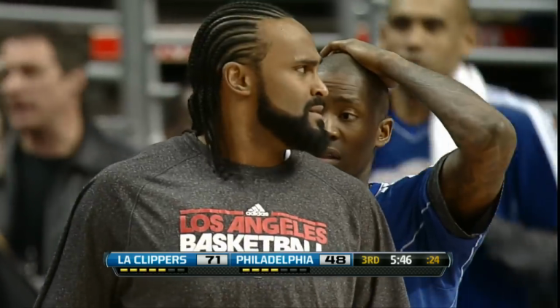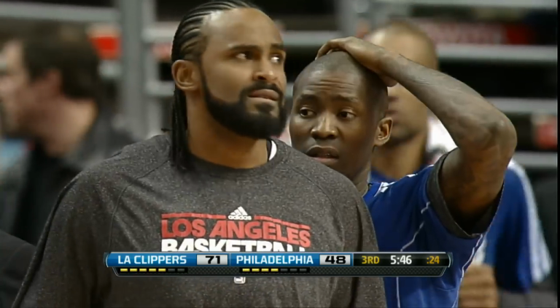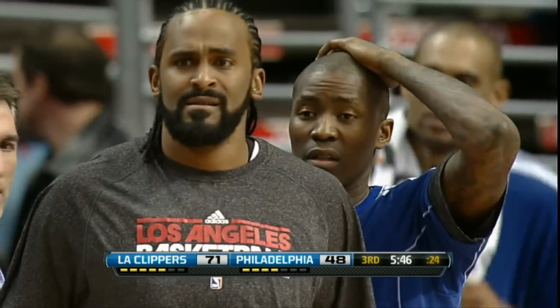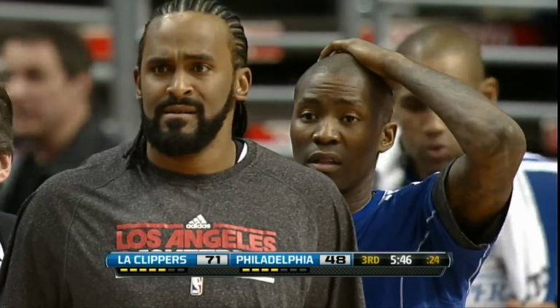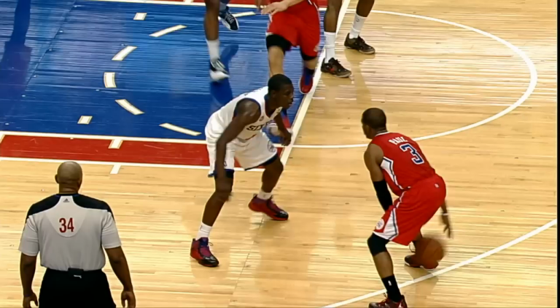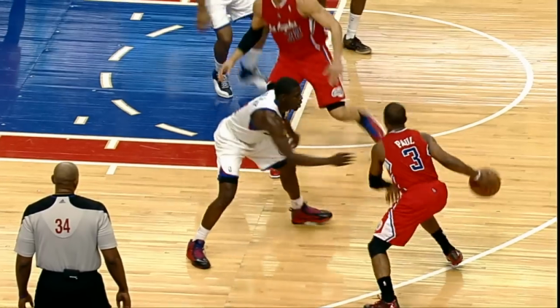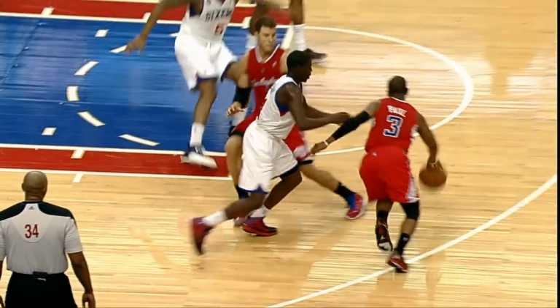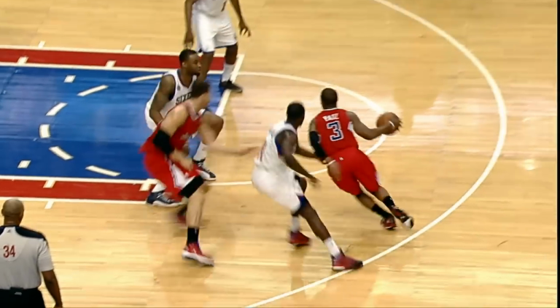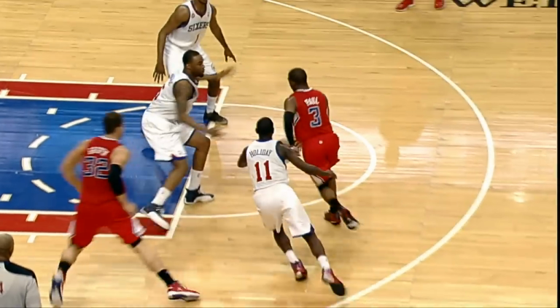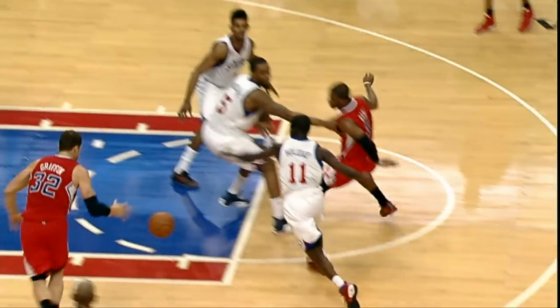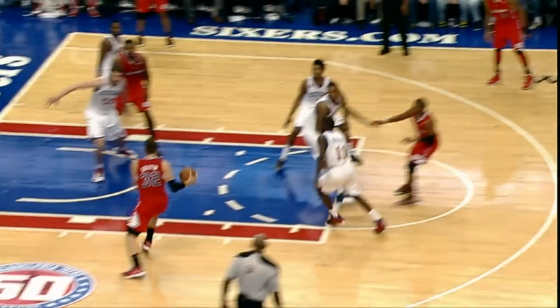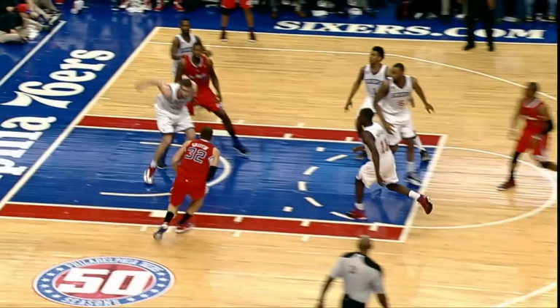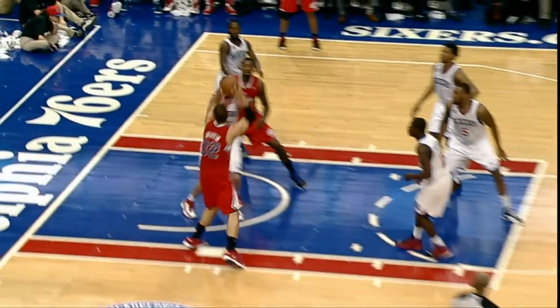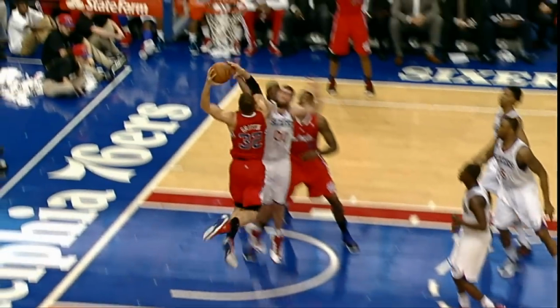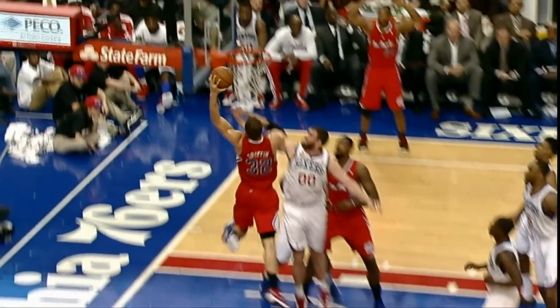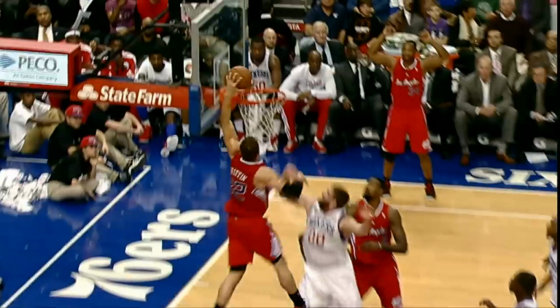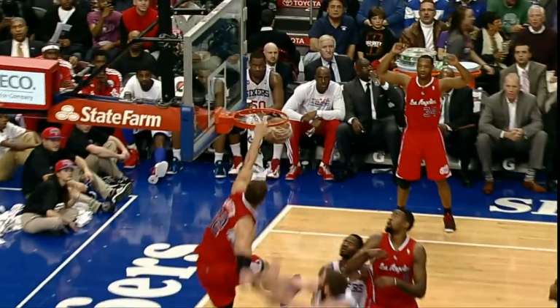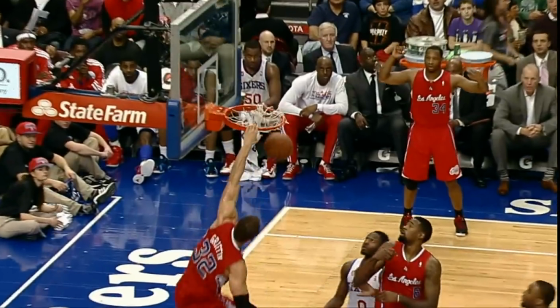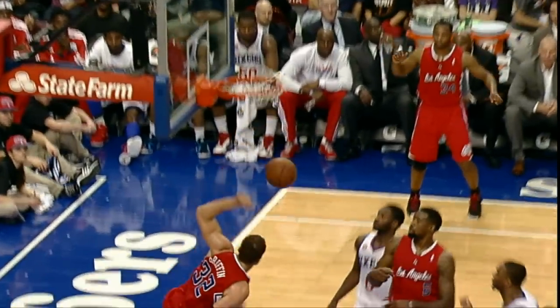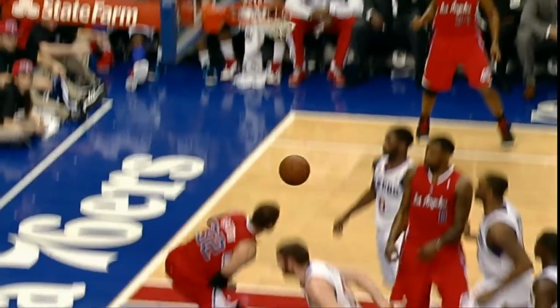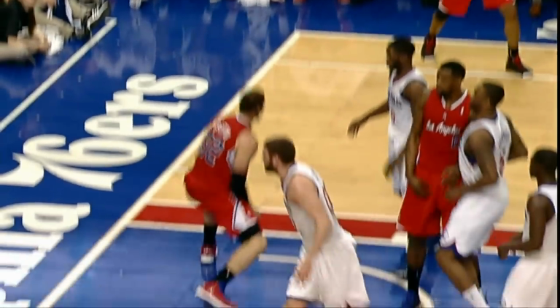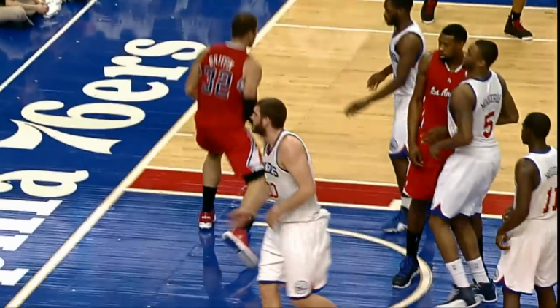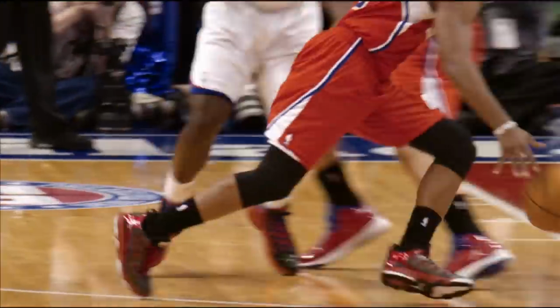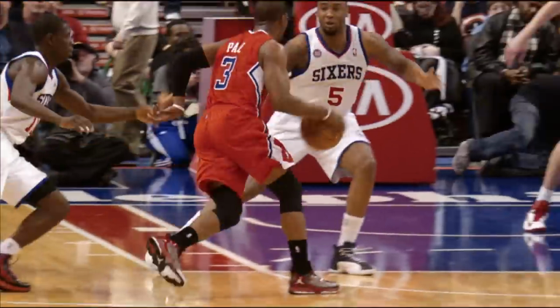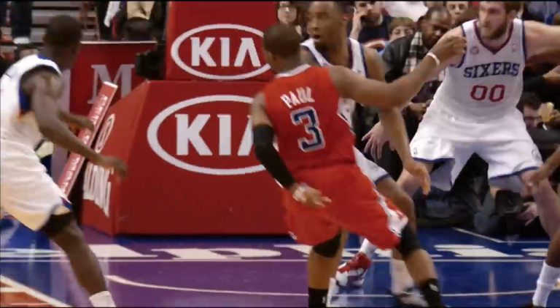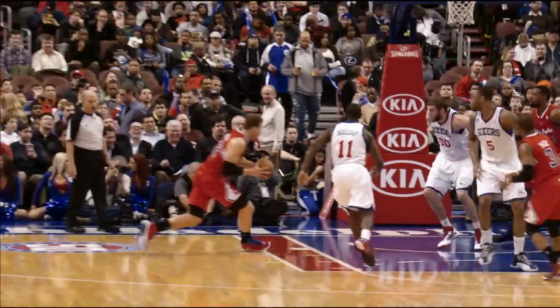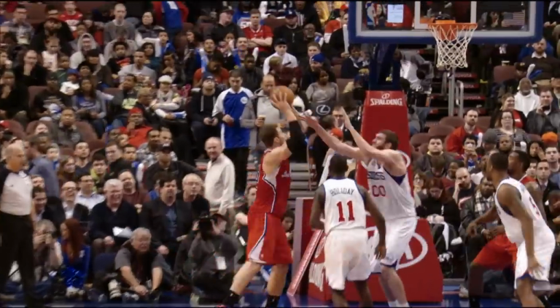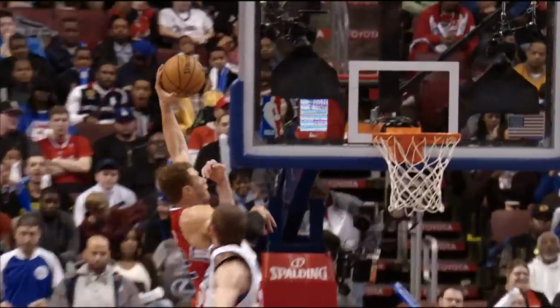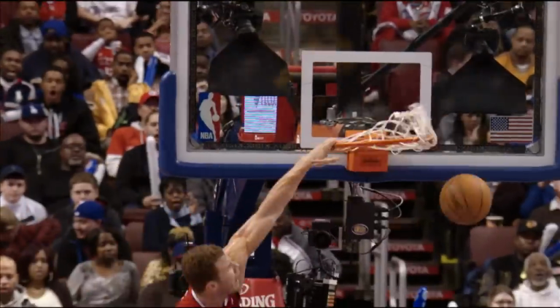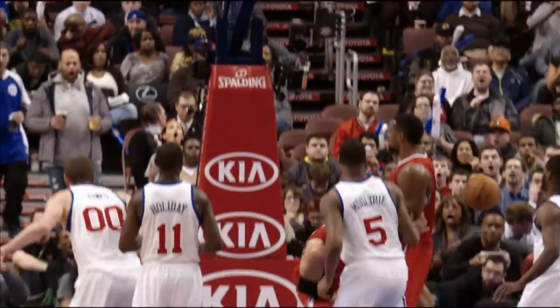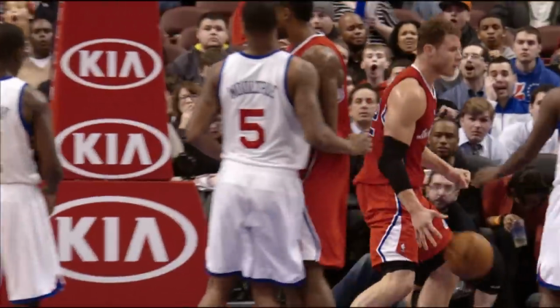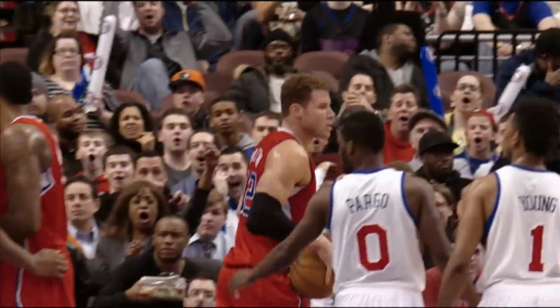Ralph, he changed hands in mid-air. He's going for a right-handed dunk, he switches, and almost goes to another level. Oh me, oh my. What a play by Blake Griffin. Wow!